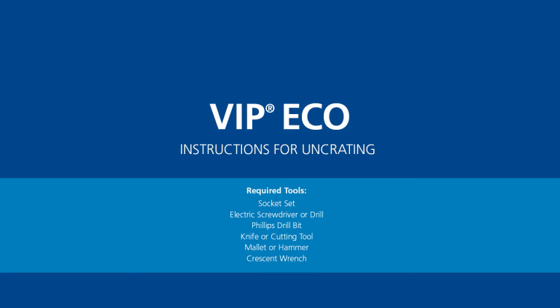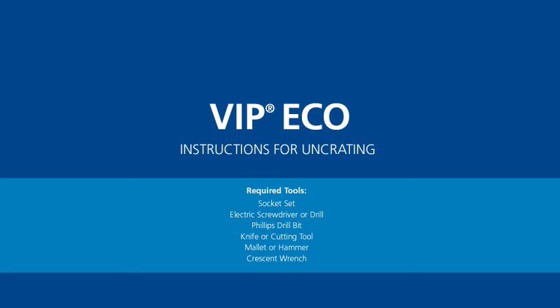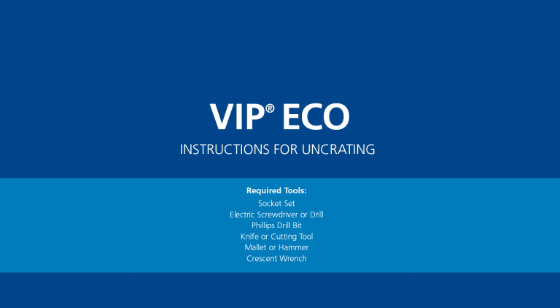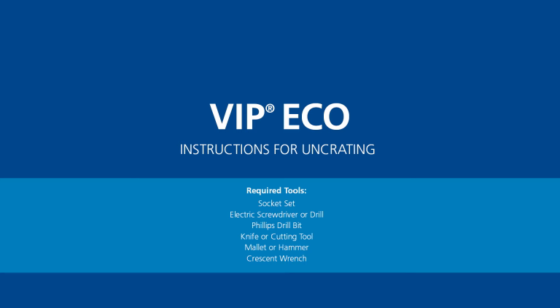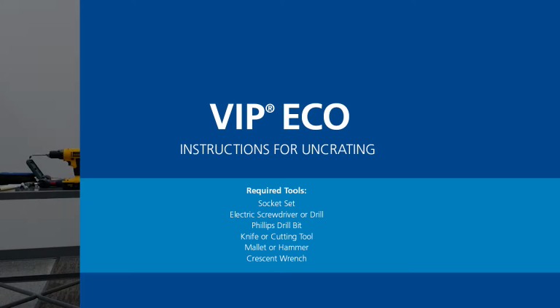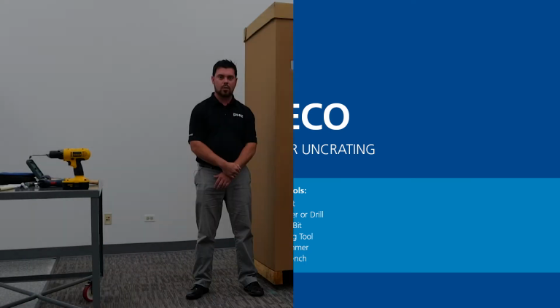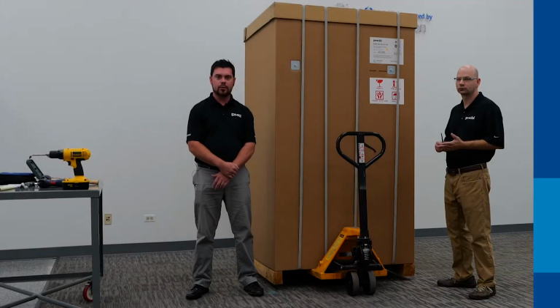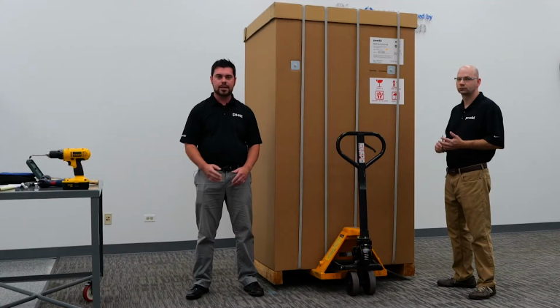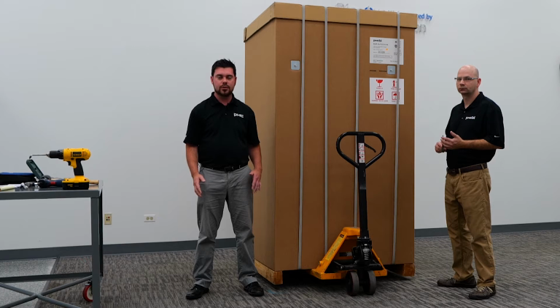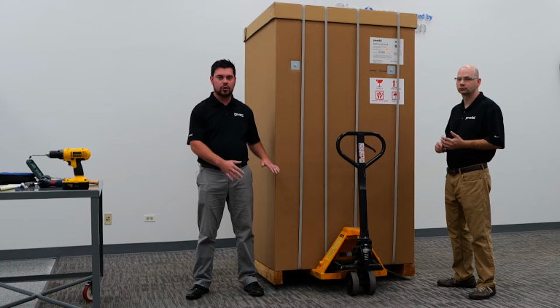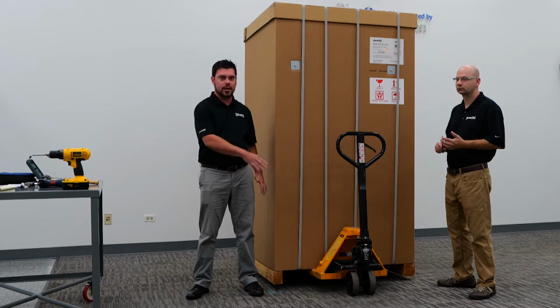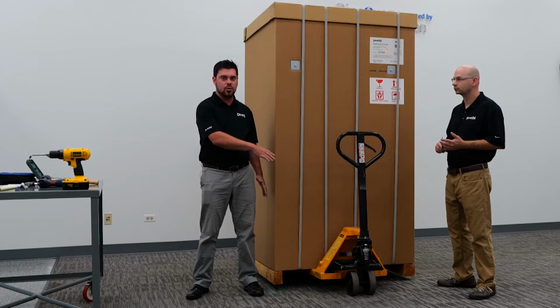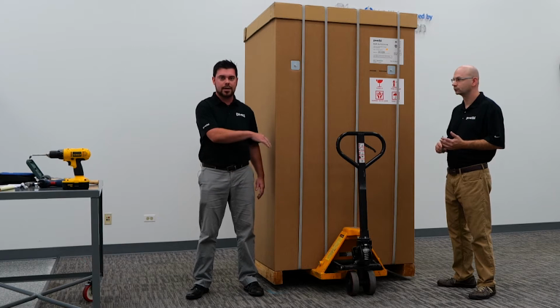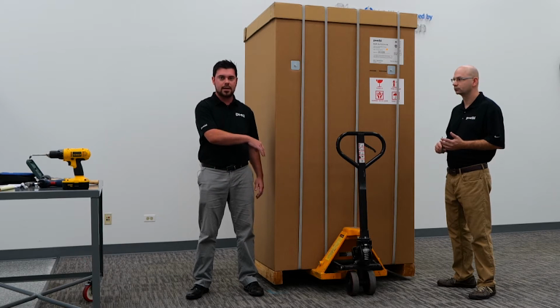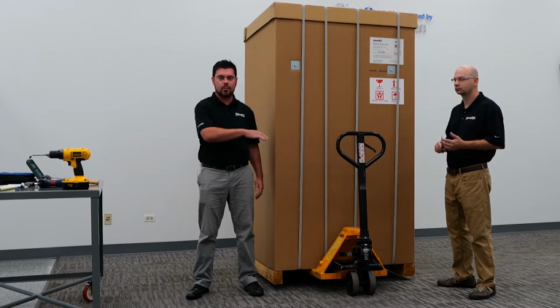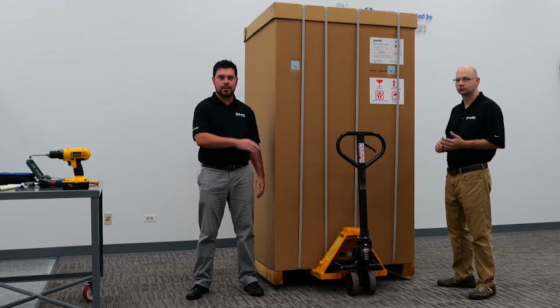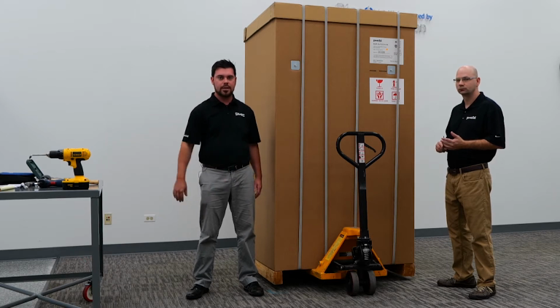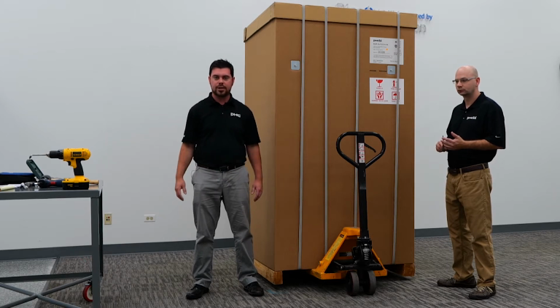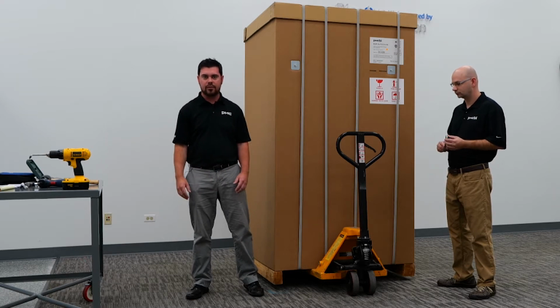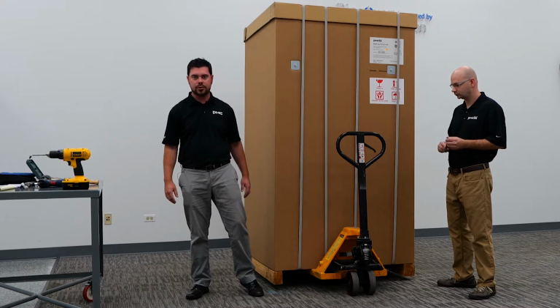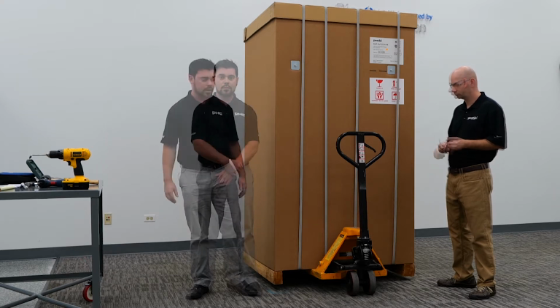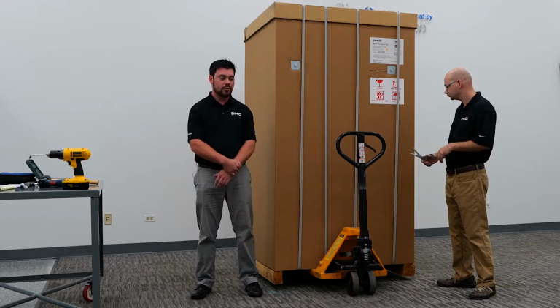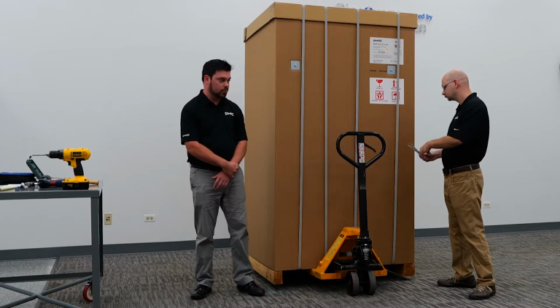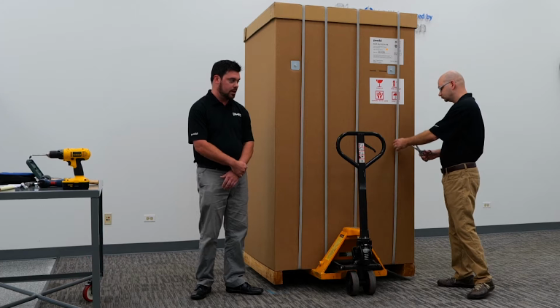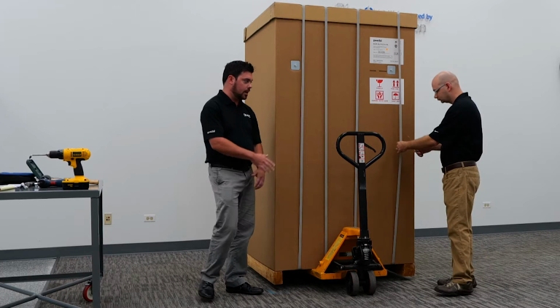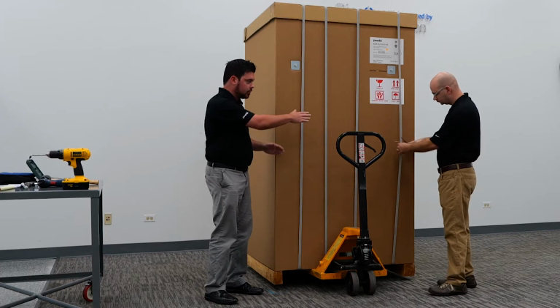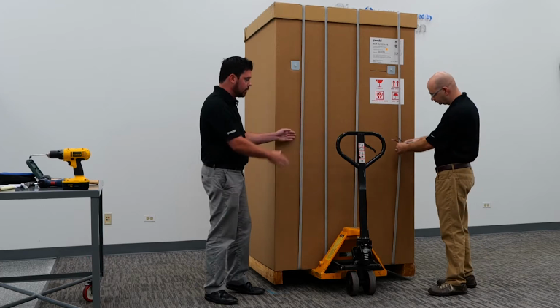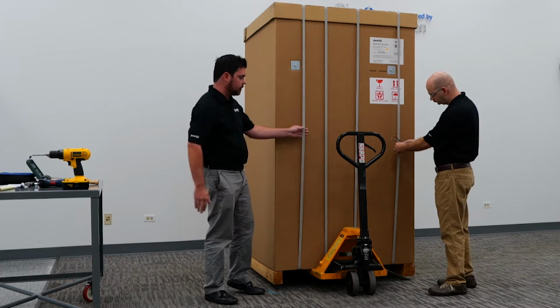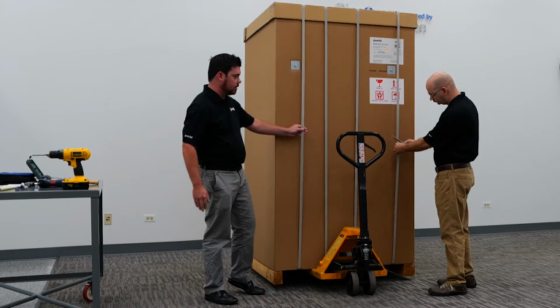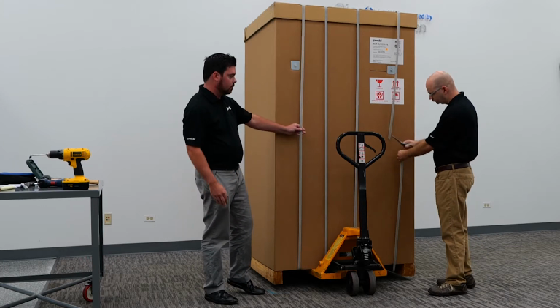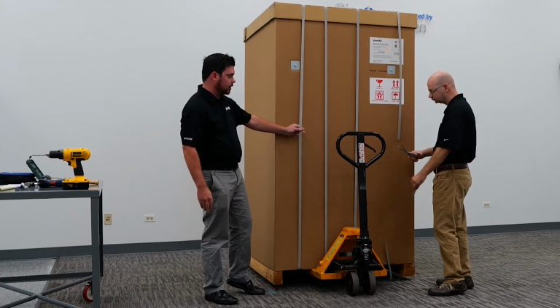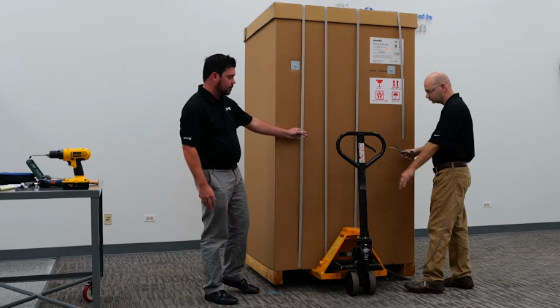Hello, today we're going to be walking through the steps to uncrate a new minus-80 upright PHCBI freezer. First we'll begin by stripping off the packing straps.